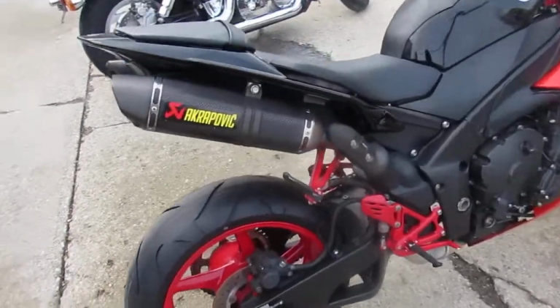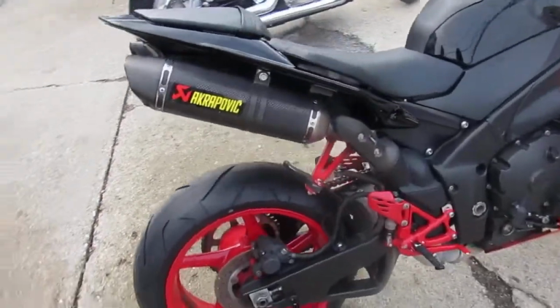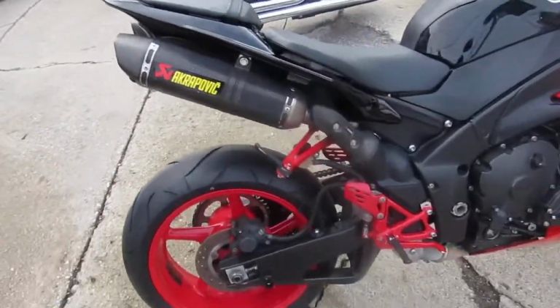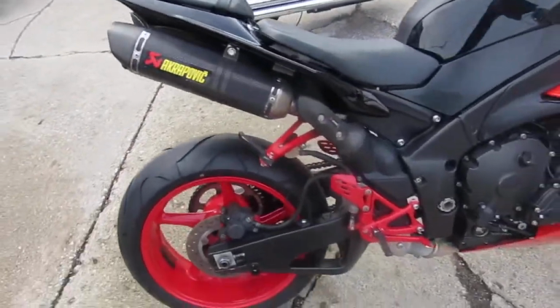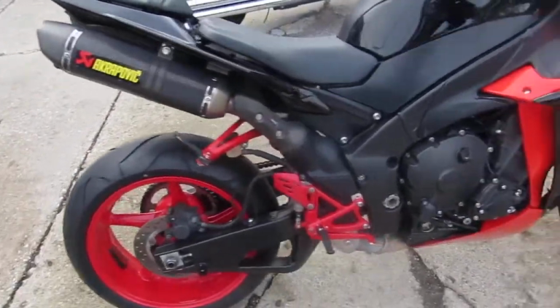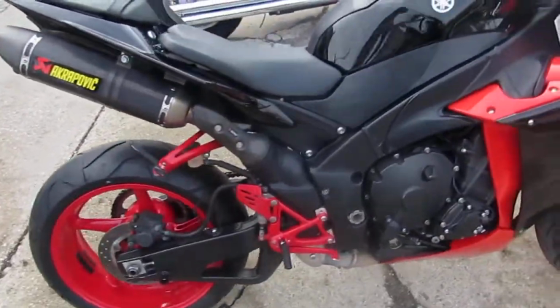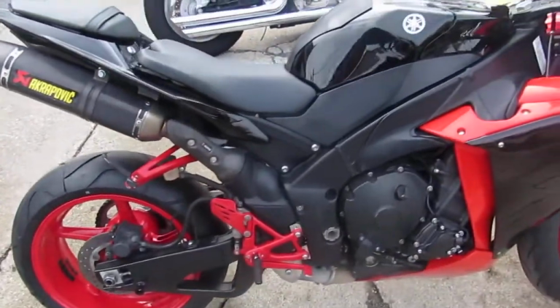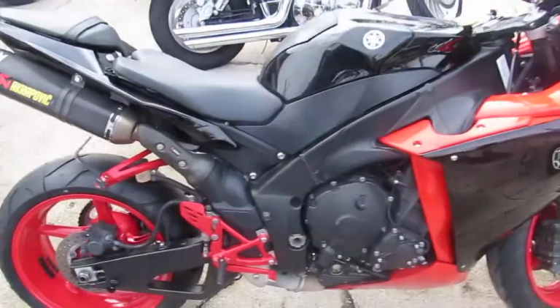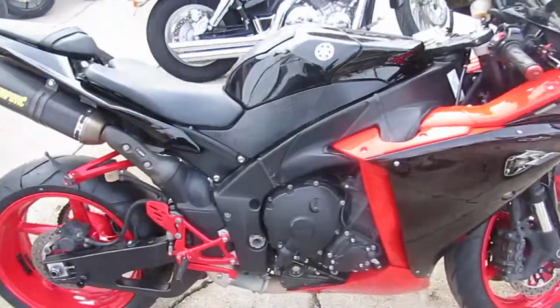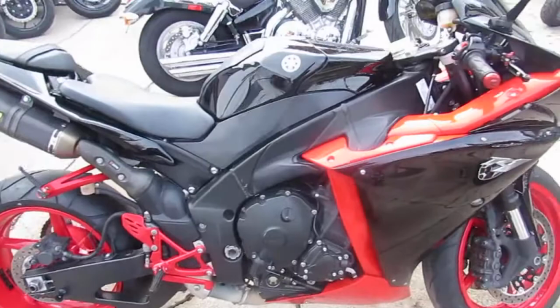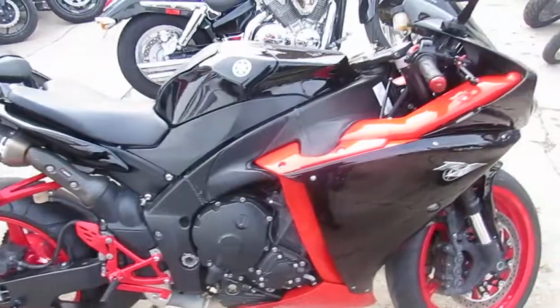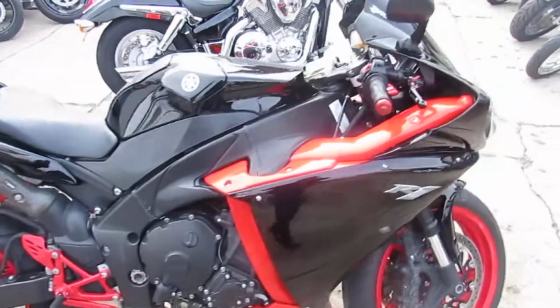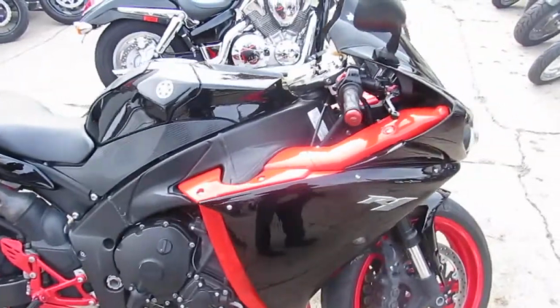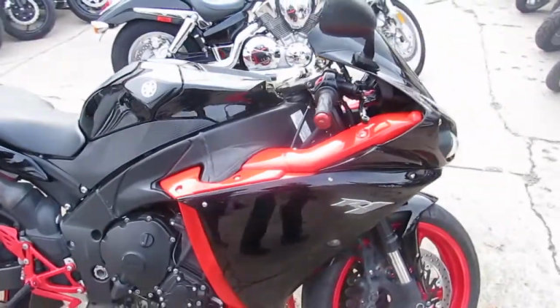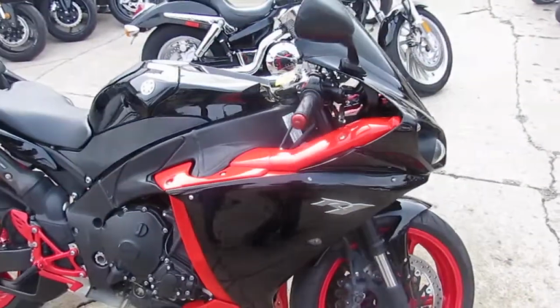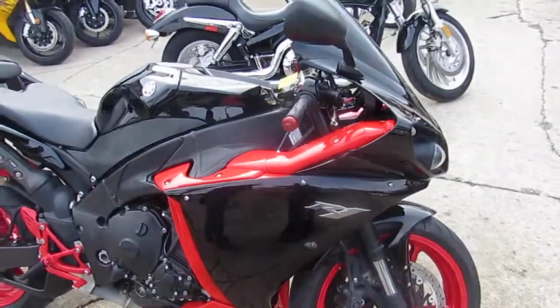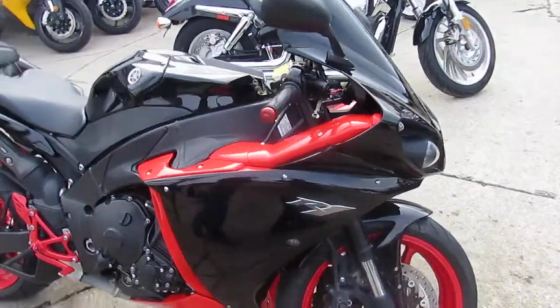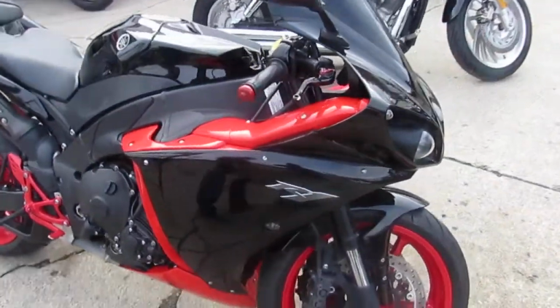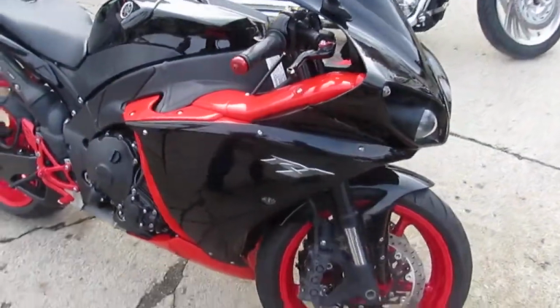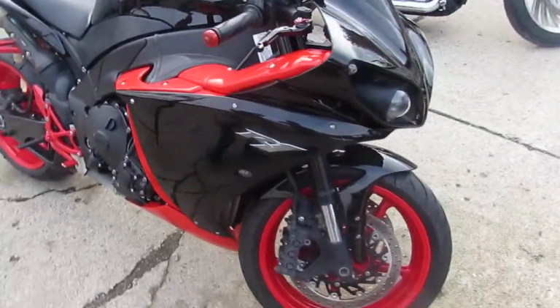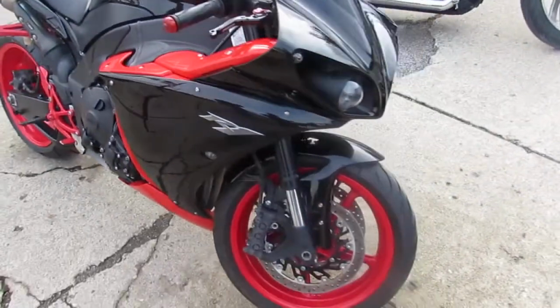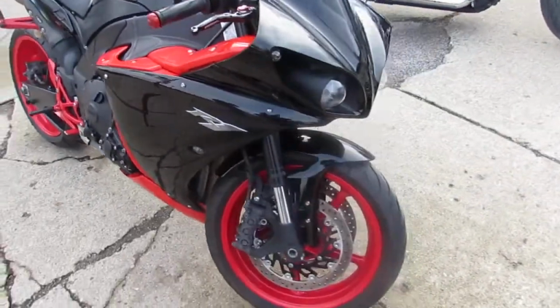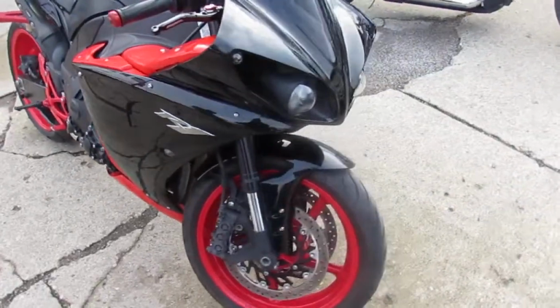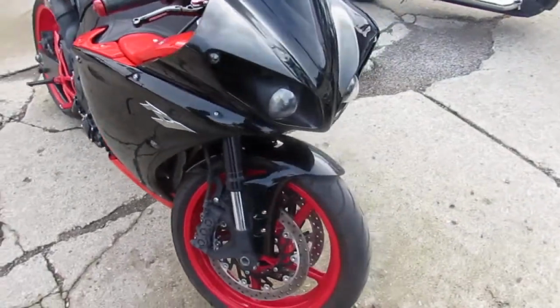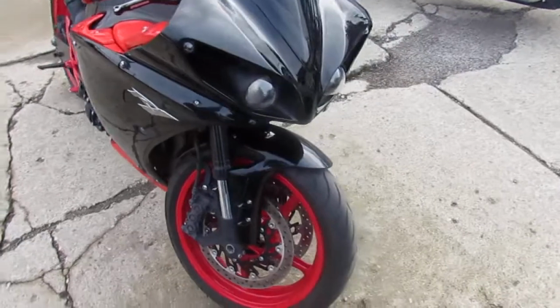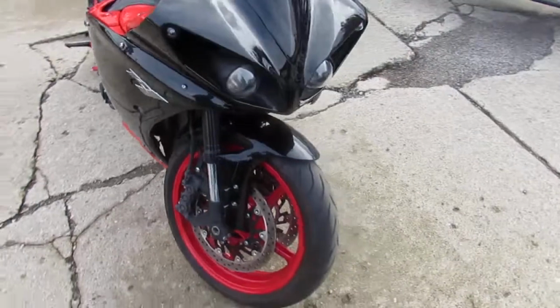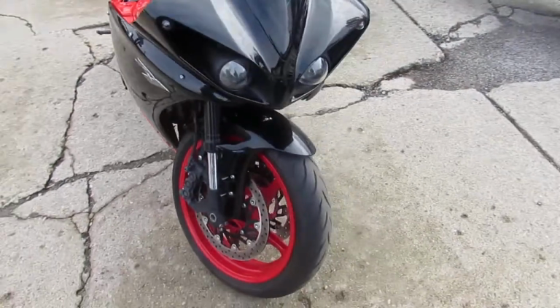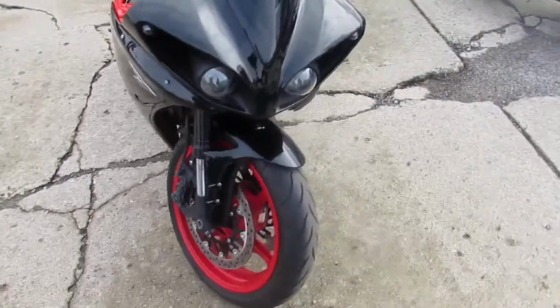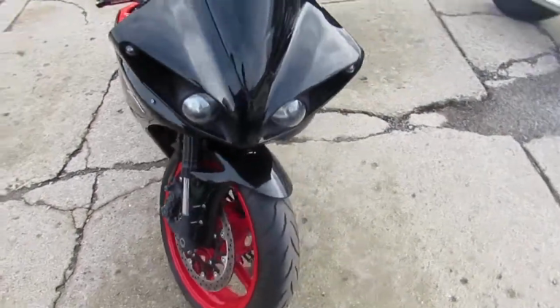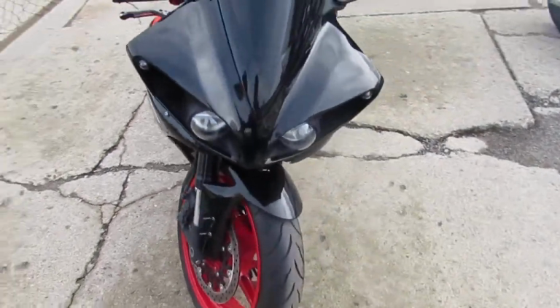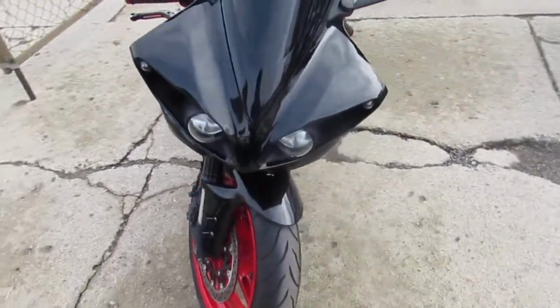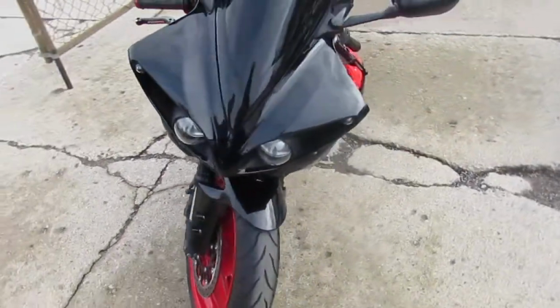This thing's got the dual Akrapovic exhaust. Those exhausts sound great and it really brings this thing to life. 2010 R1 — we got a price right at $8,200. Now let's talk about this thing.